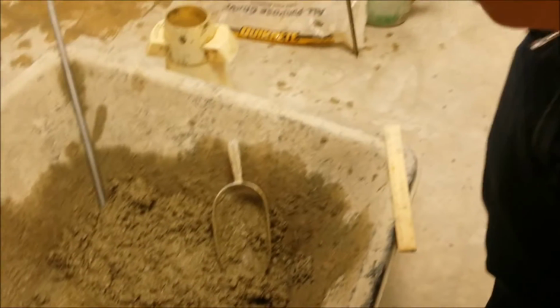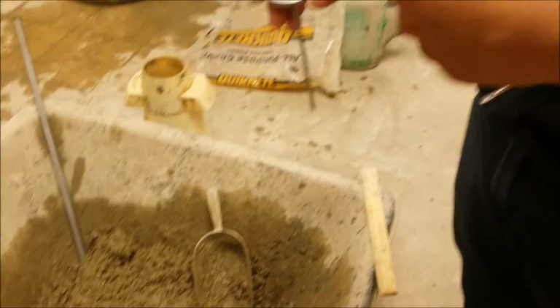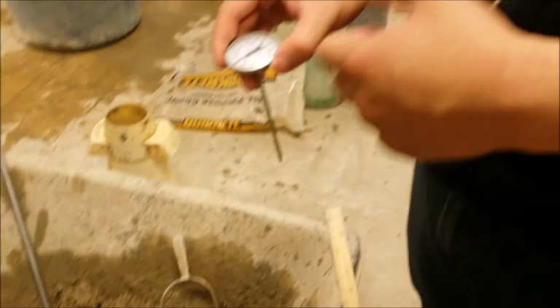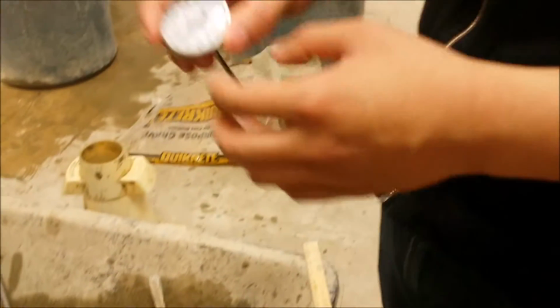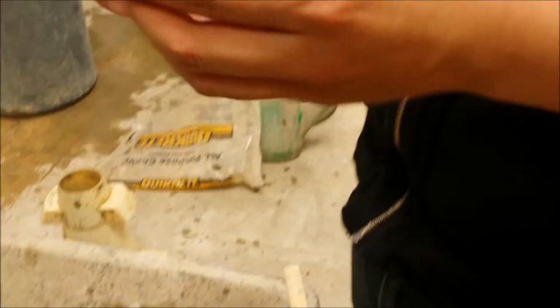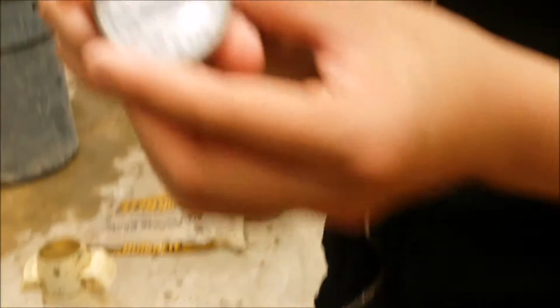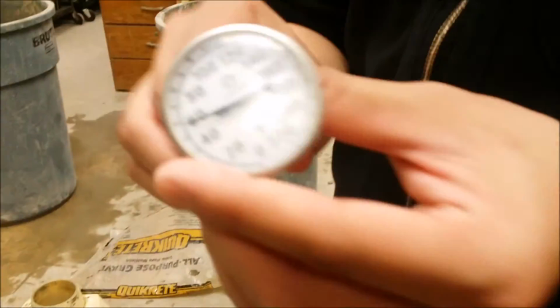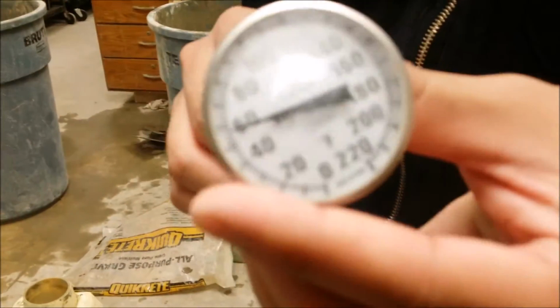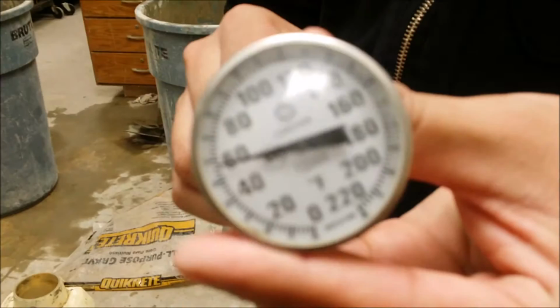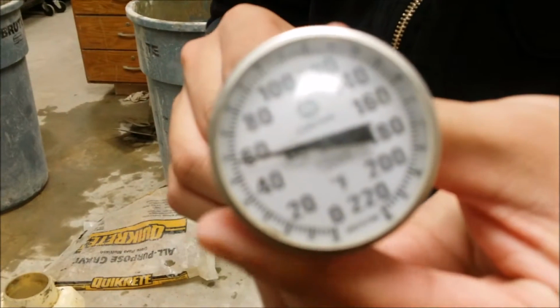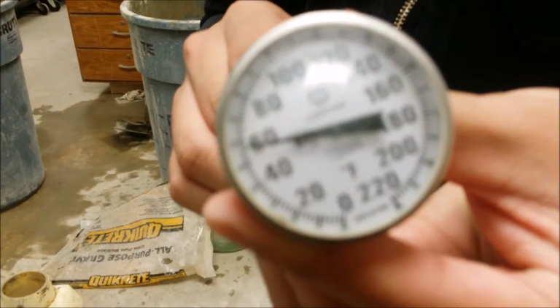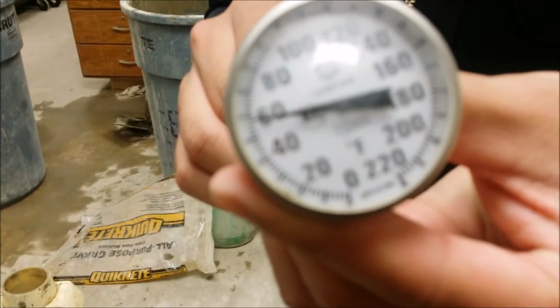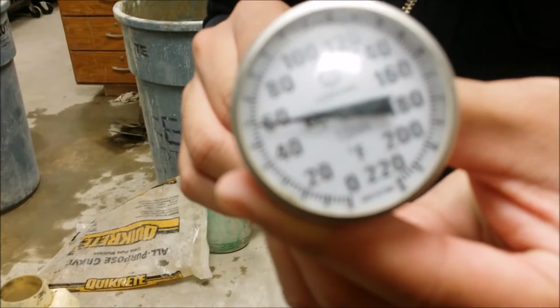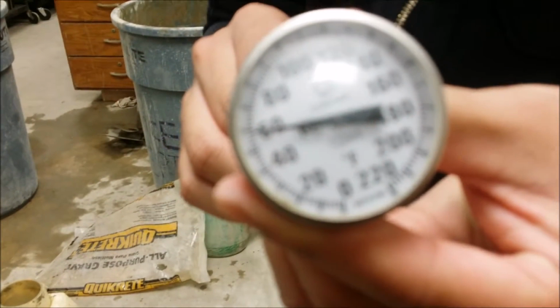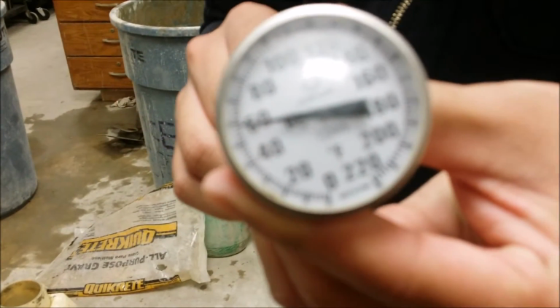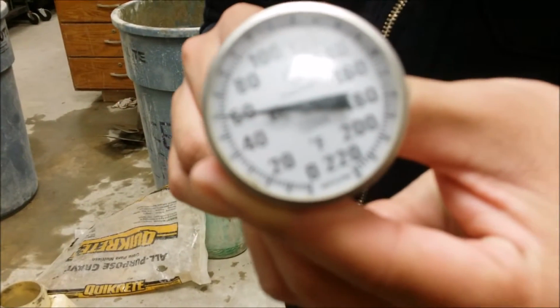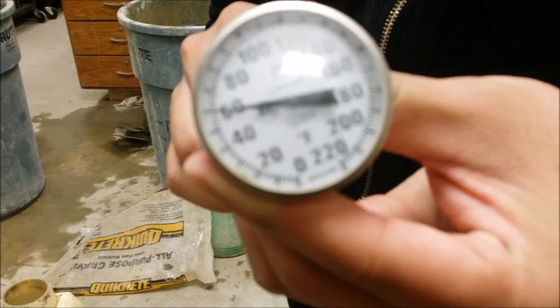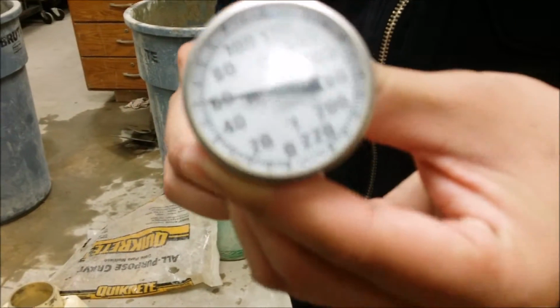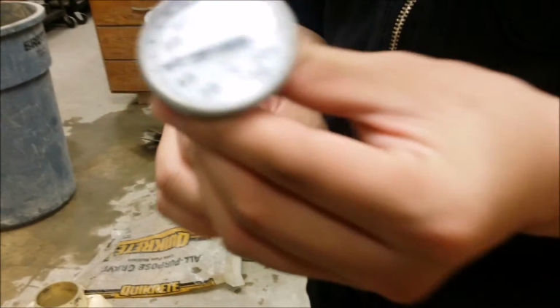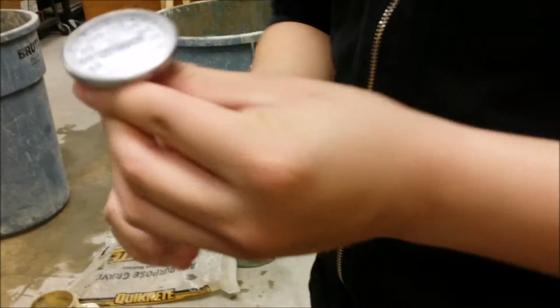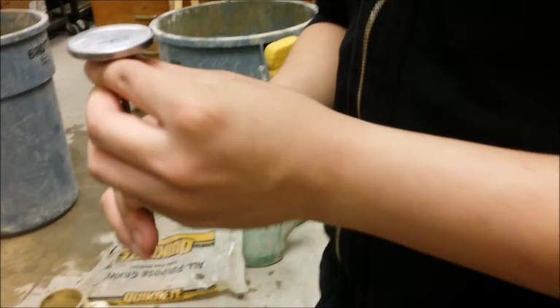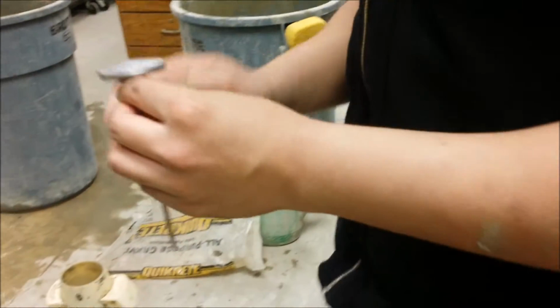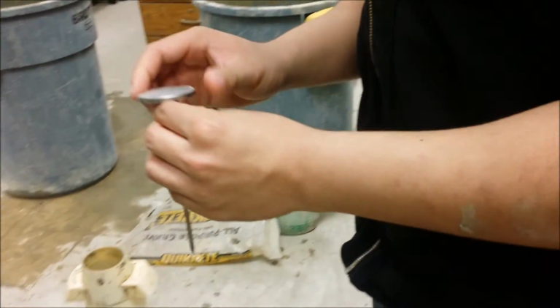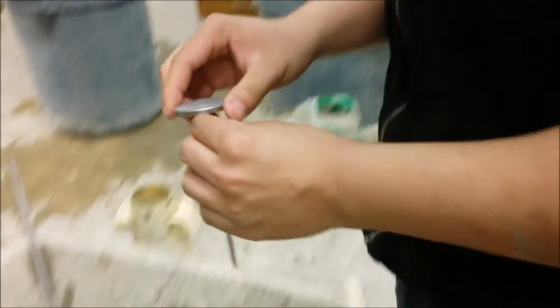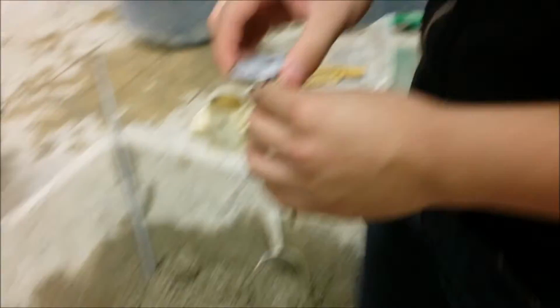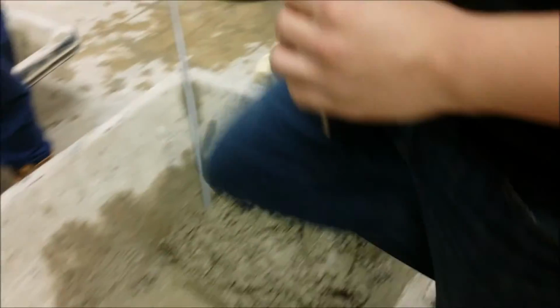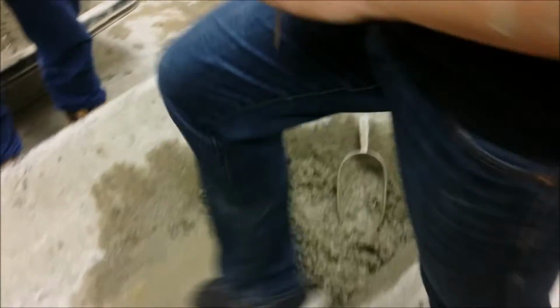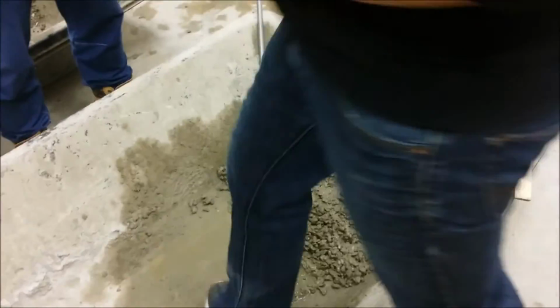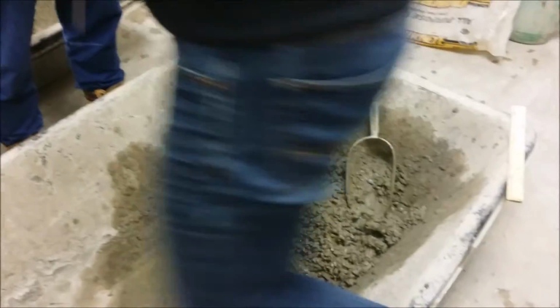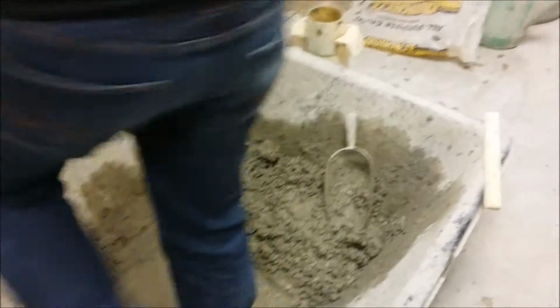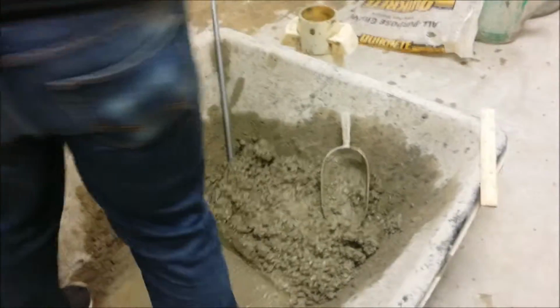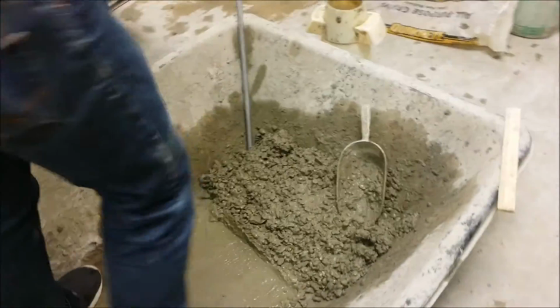The thermometer must be able to measure to an accuracy of 1 degree Fahrenheit and have a range between 40 and 120 degrees Fahrenheit.